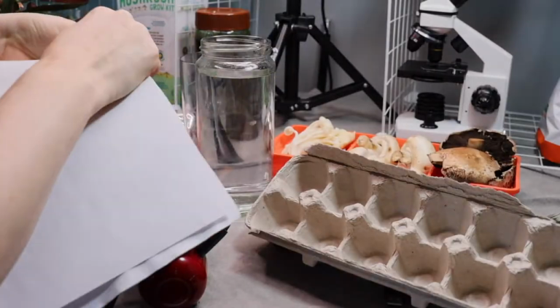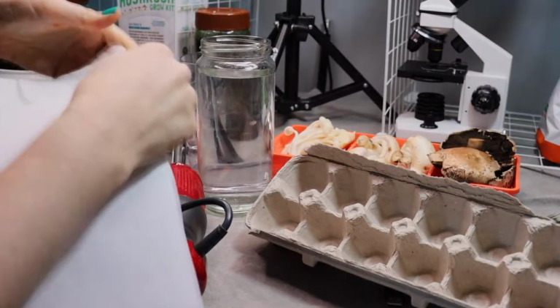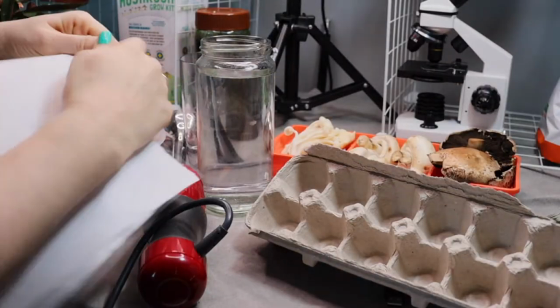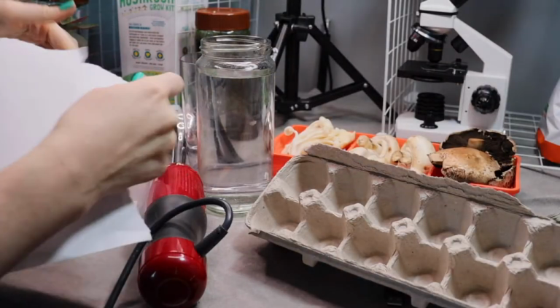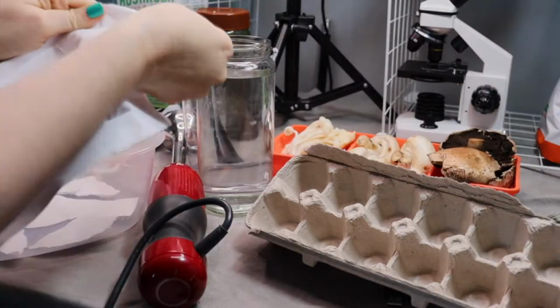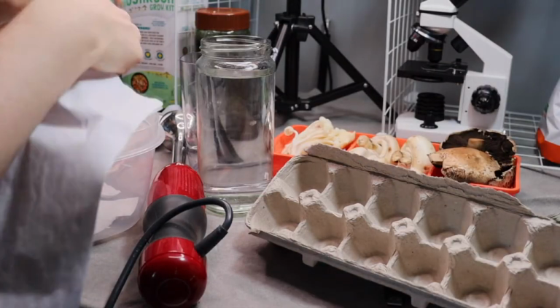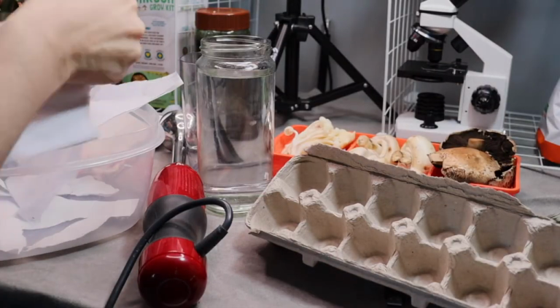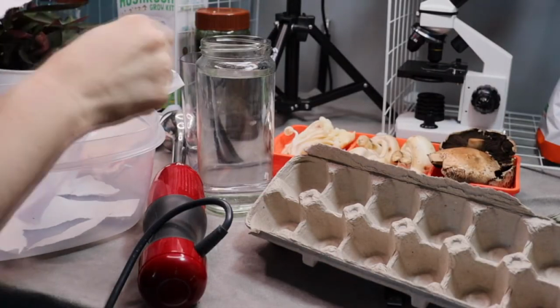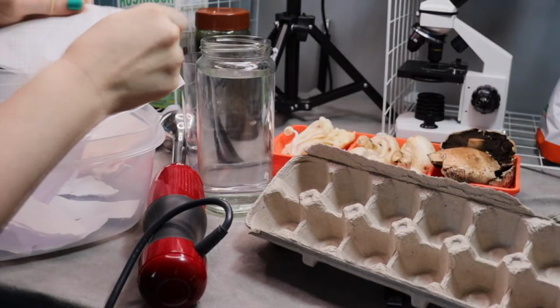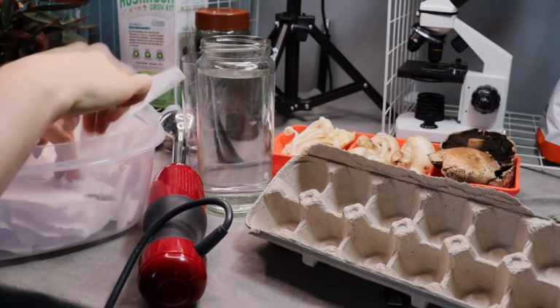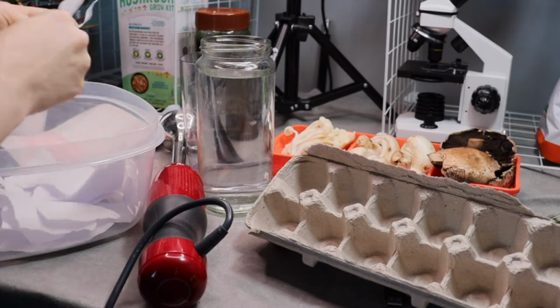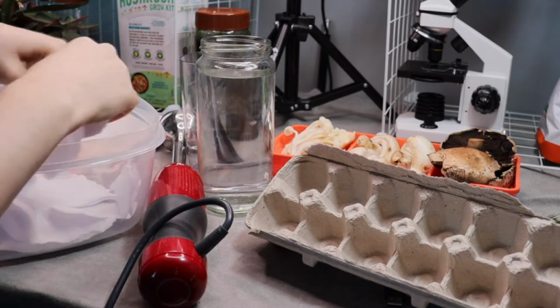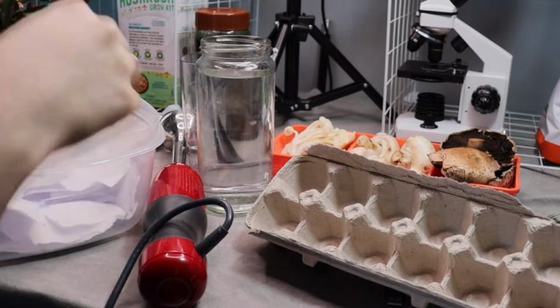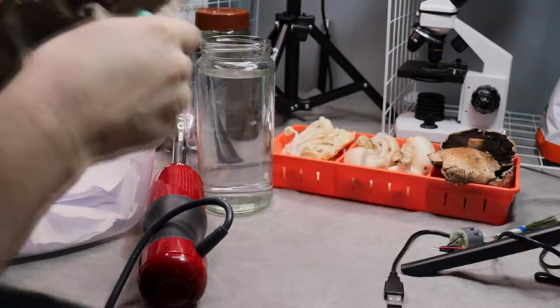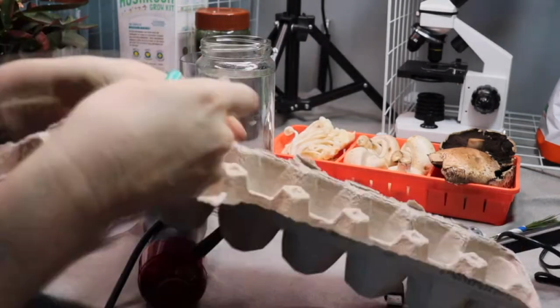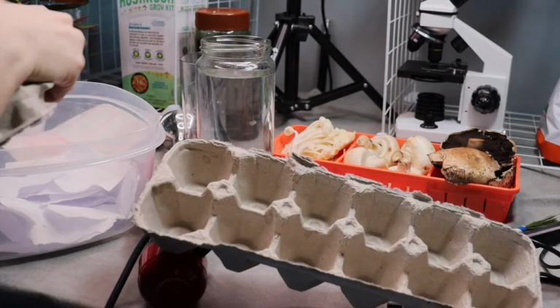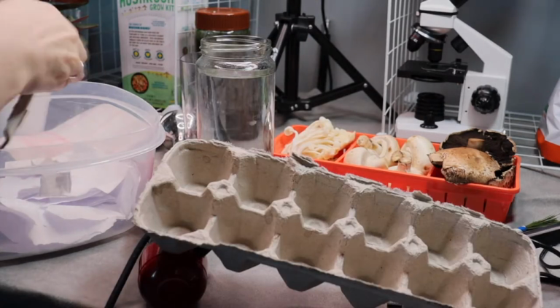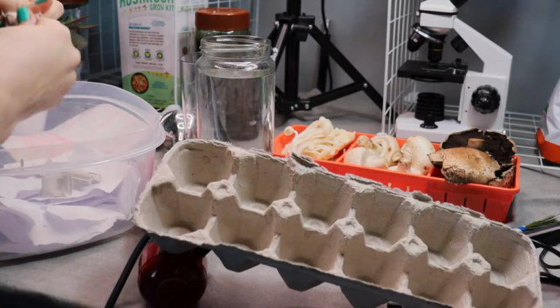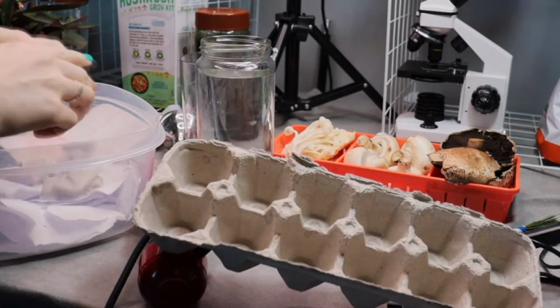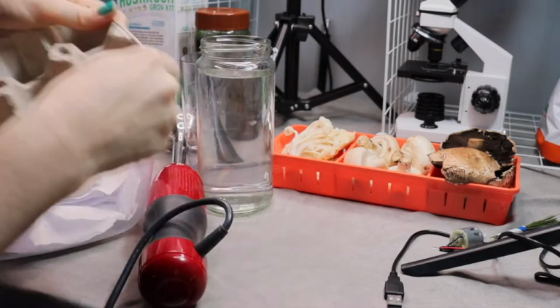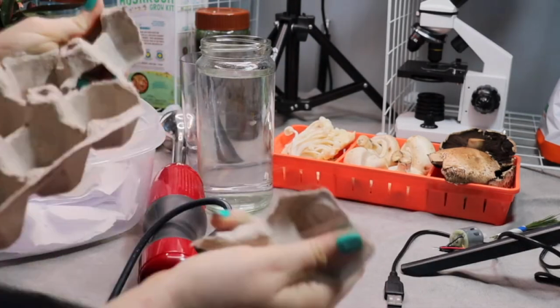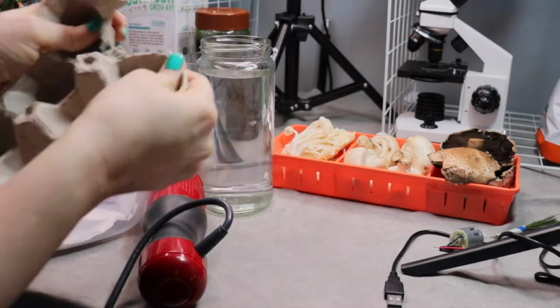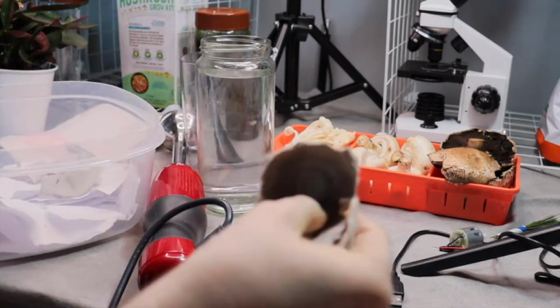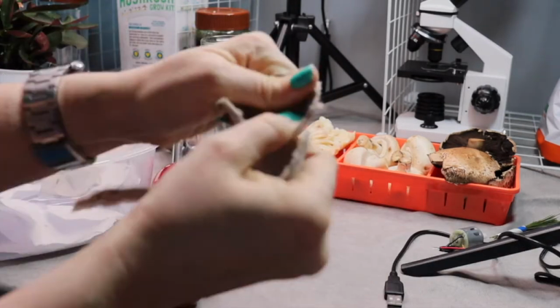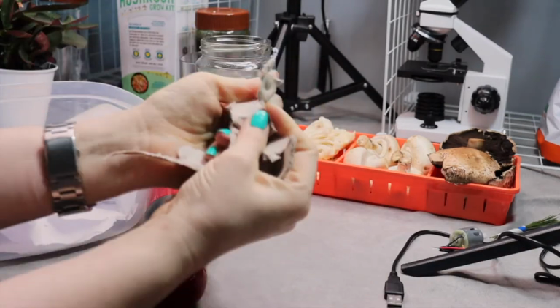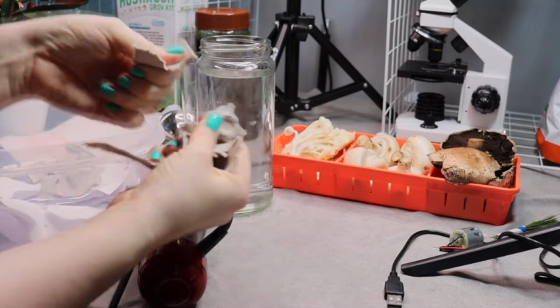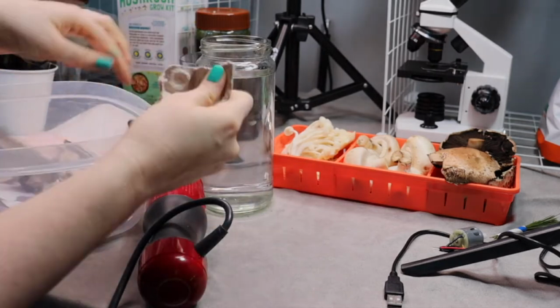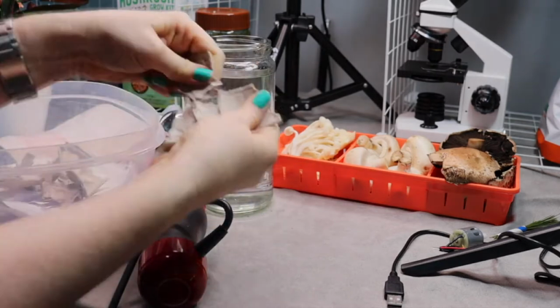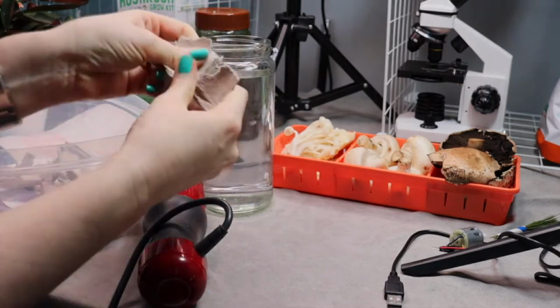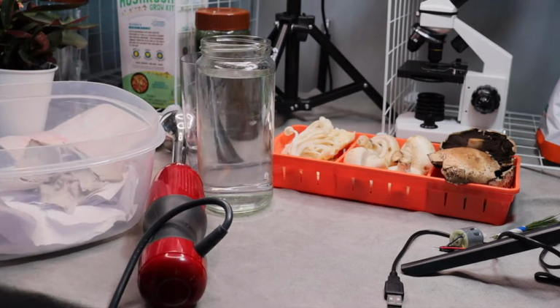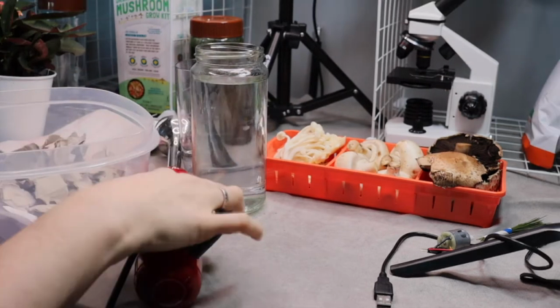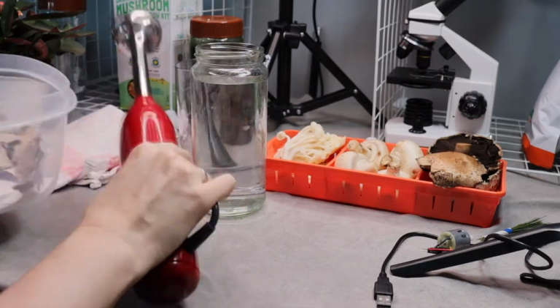You'll need adult supervision when you use the blender. First, rip up your recycled paper into the container and let it soak in the water to soften up. This doesn't take very long.